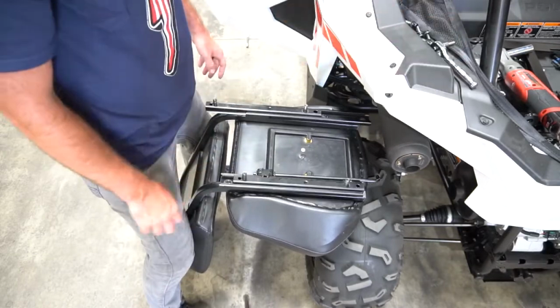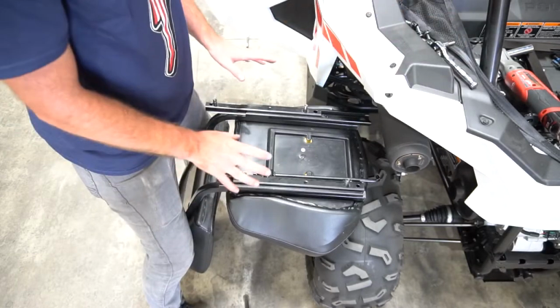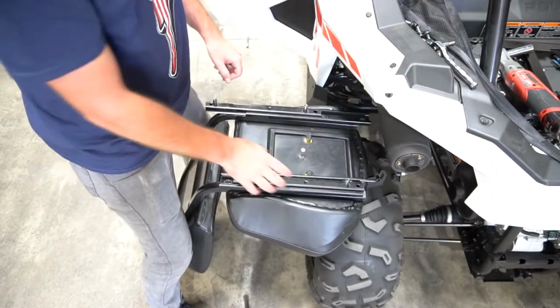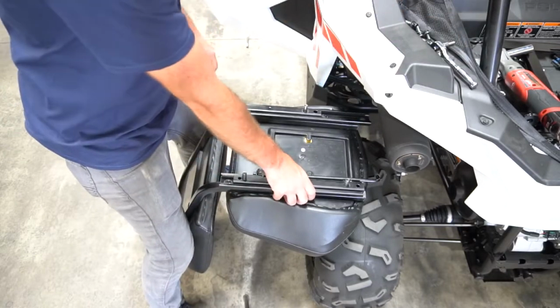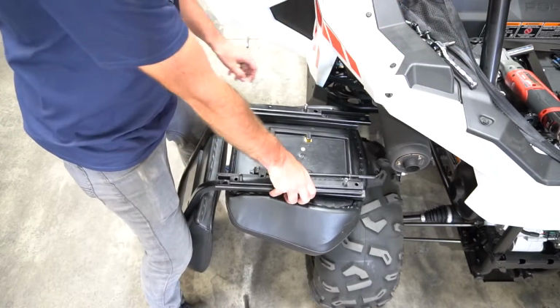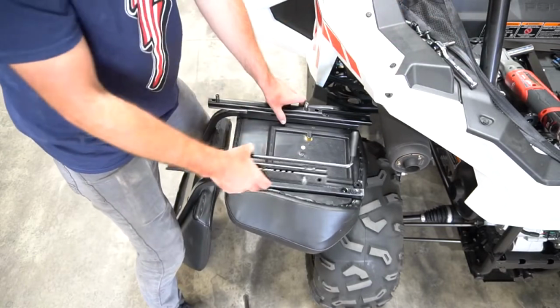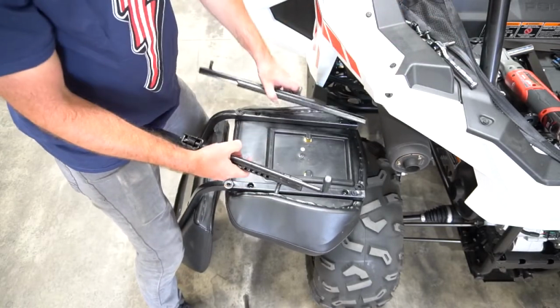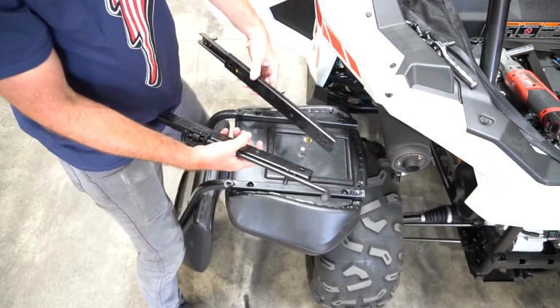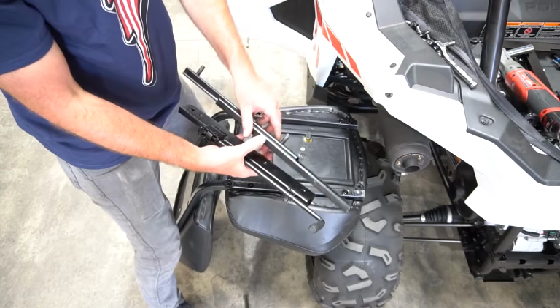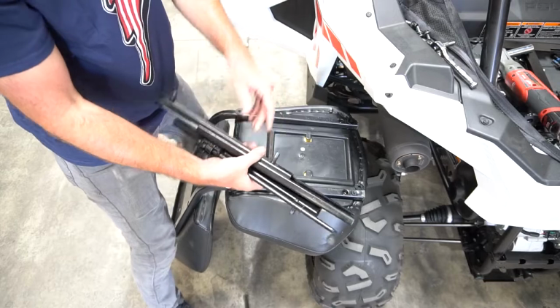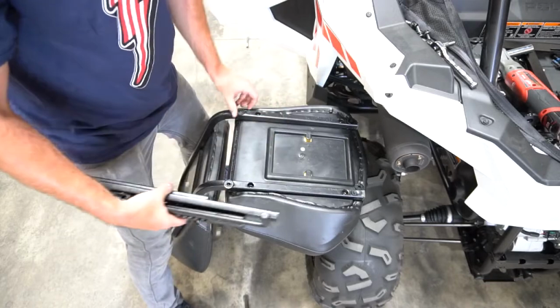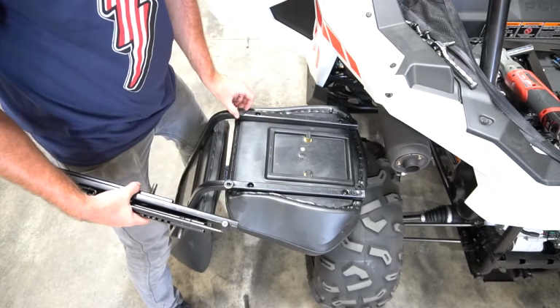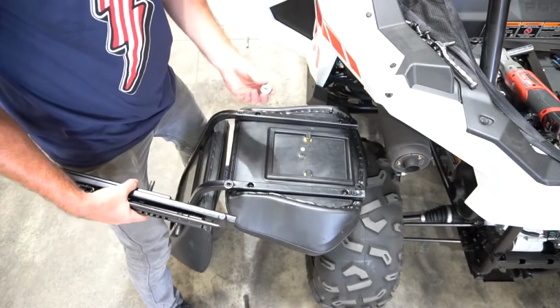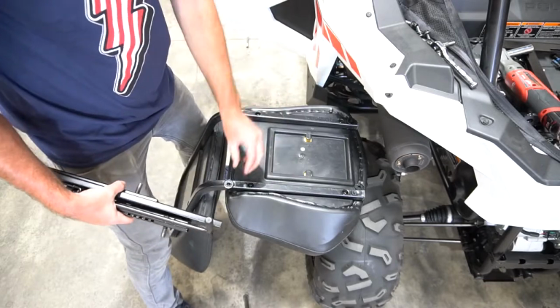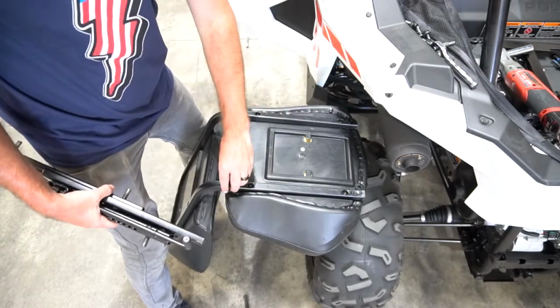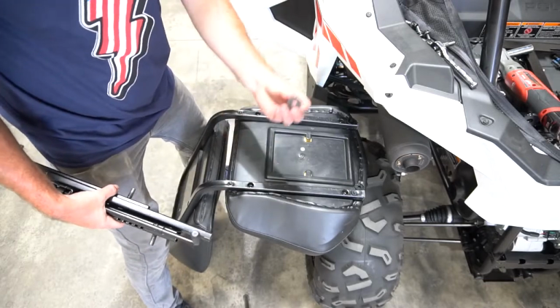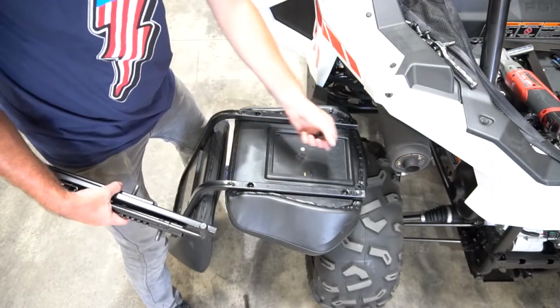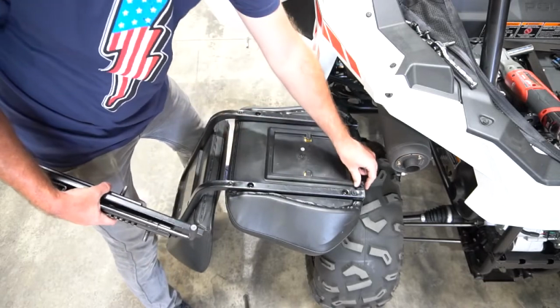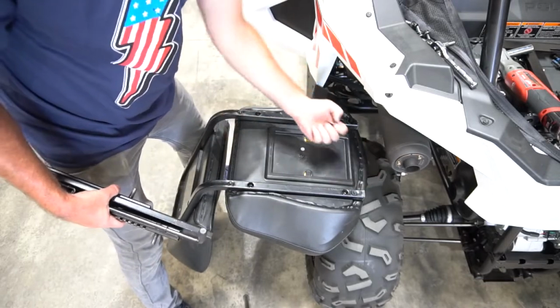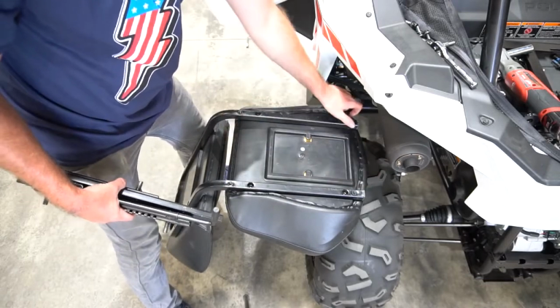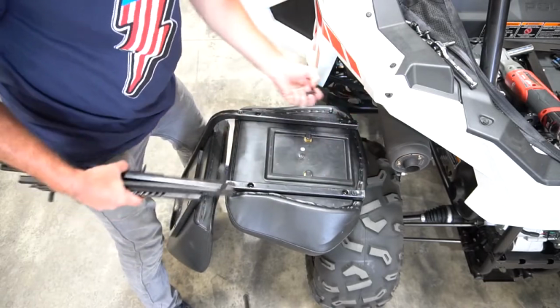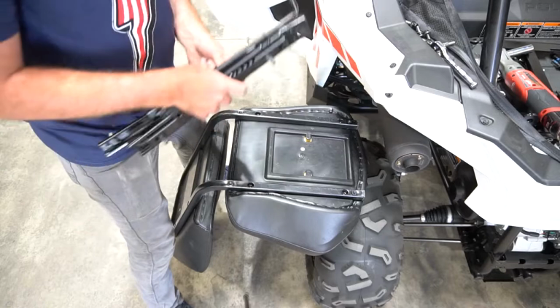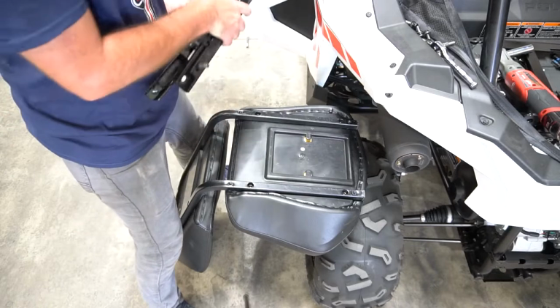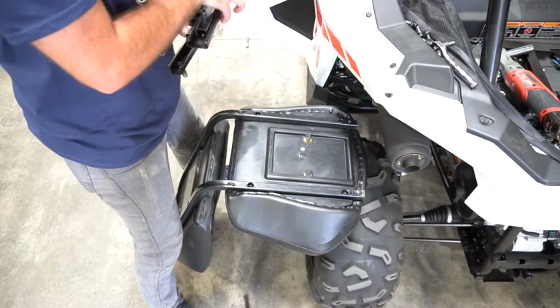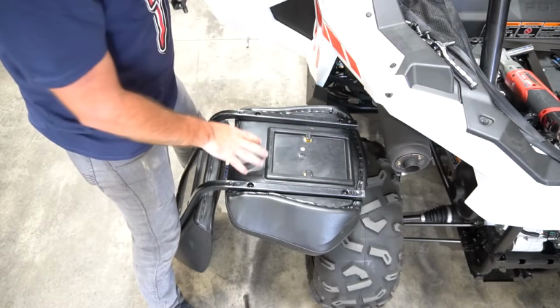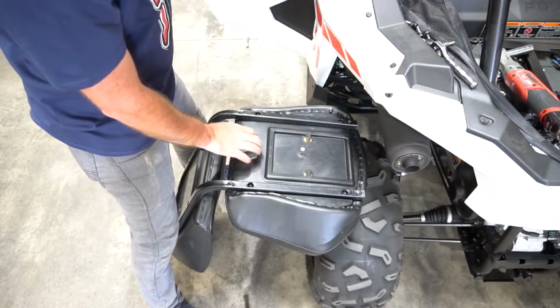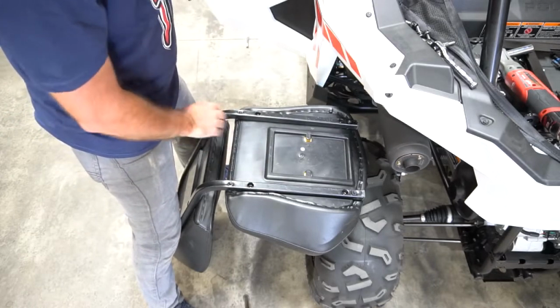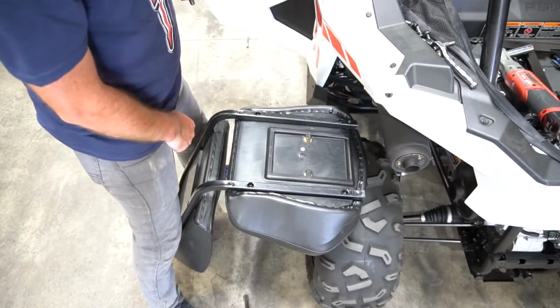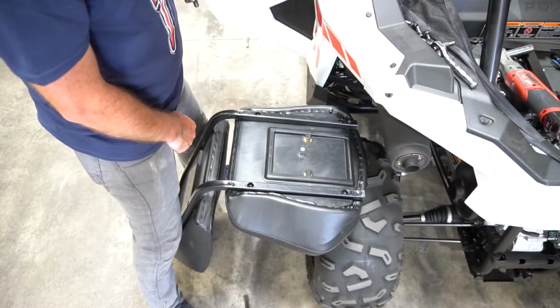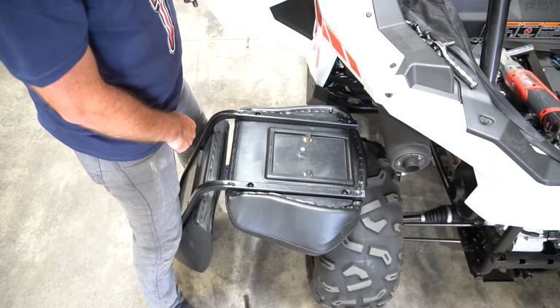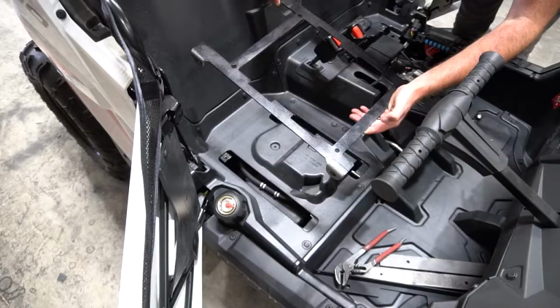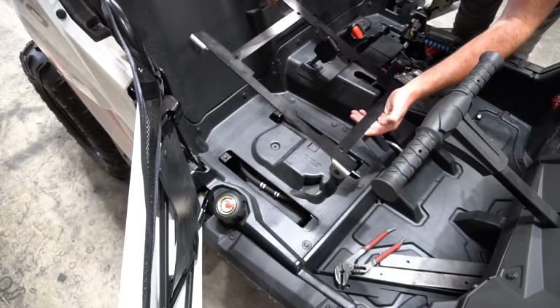Once that's done, take off the two sliding mechanisms and the four washers underneath, and then you can set your stock seat aside.